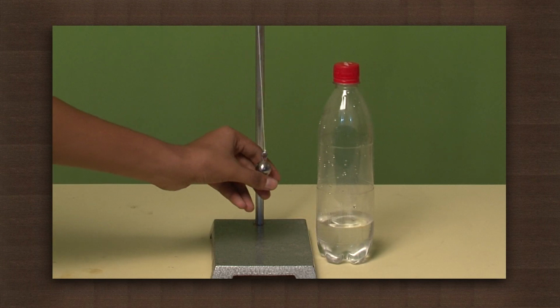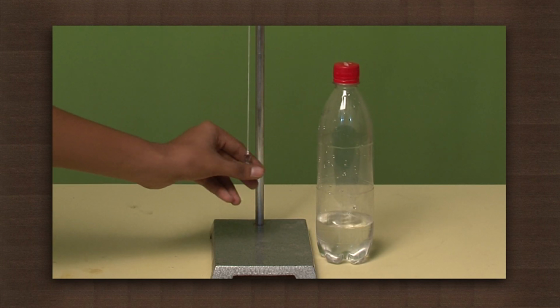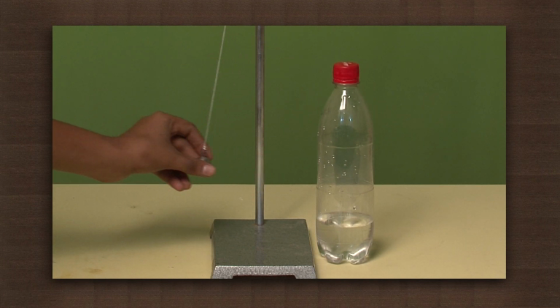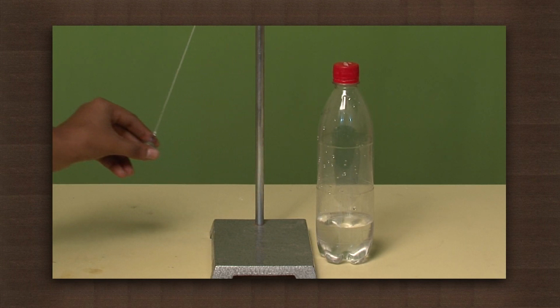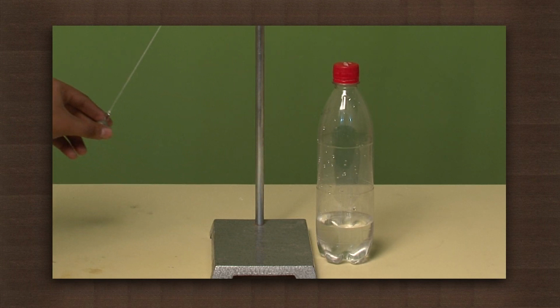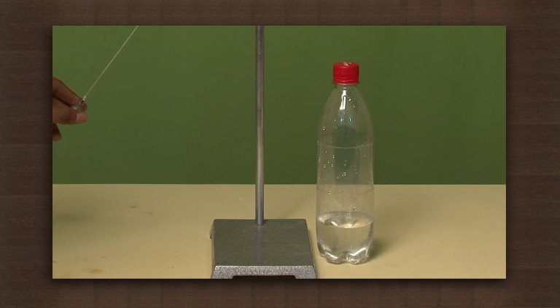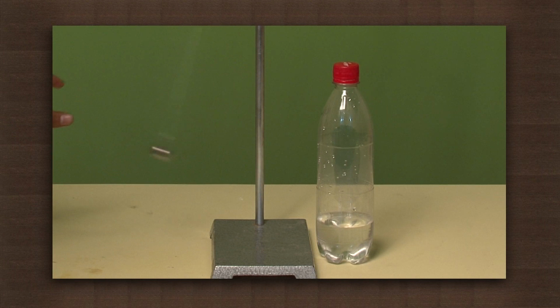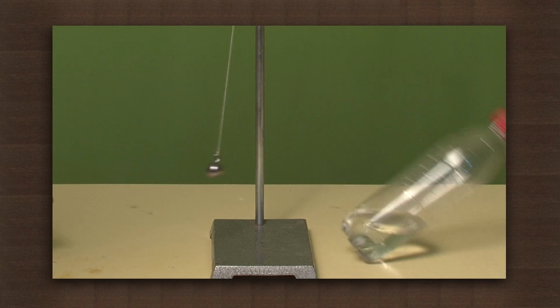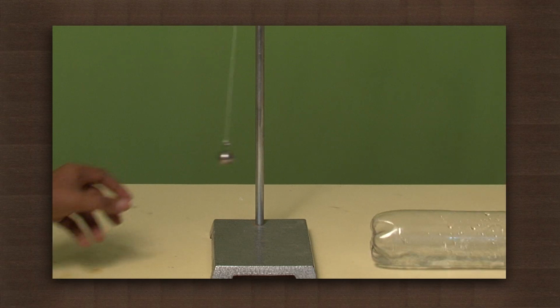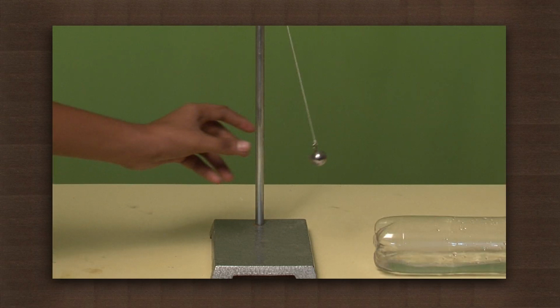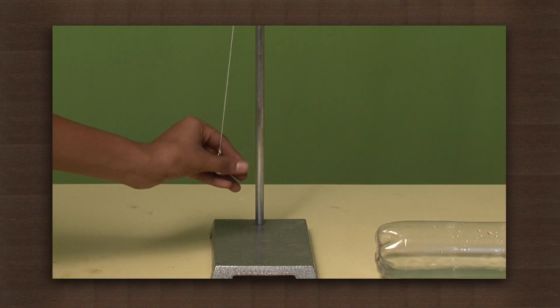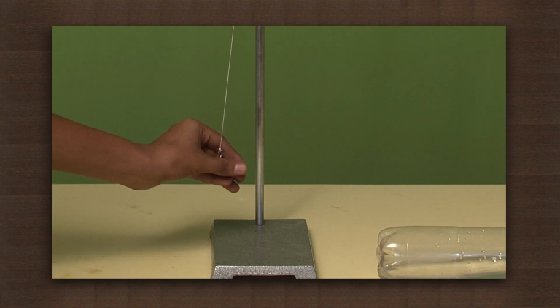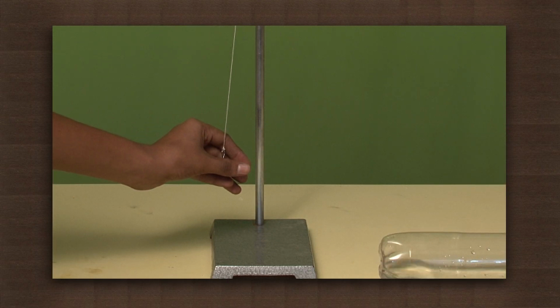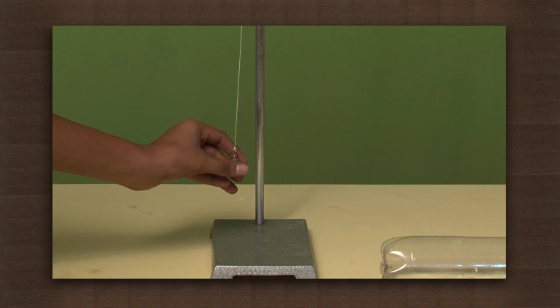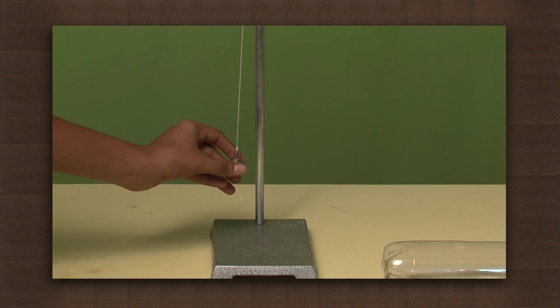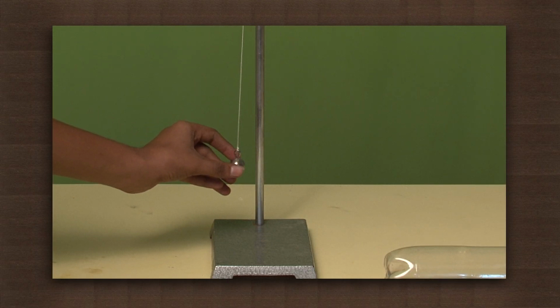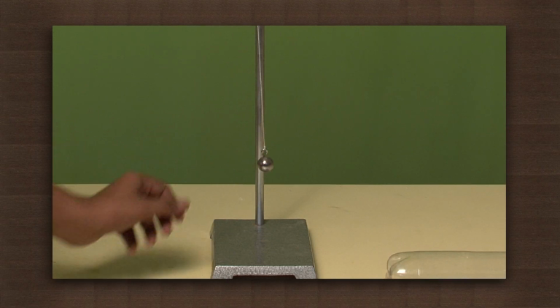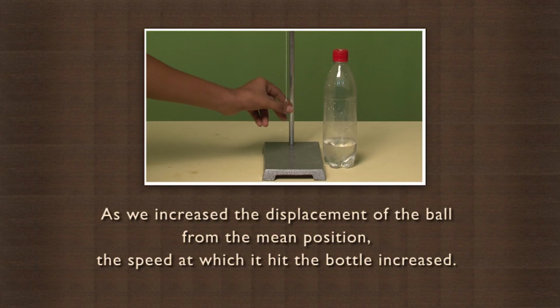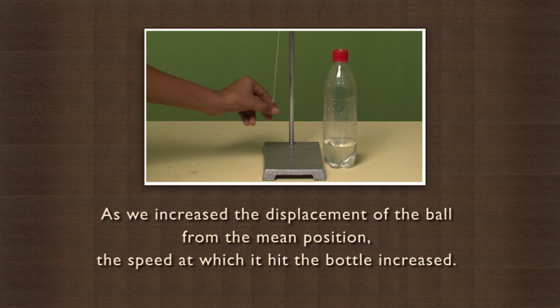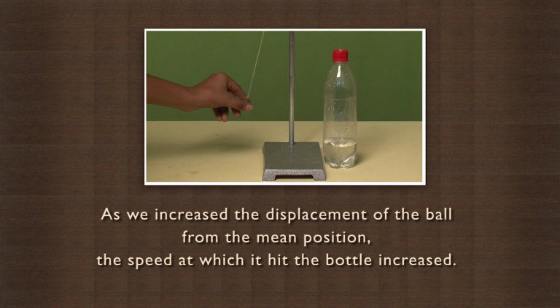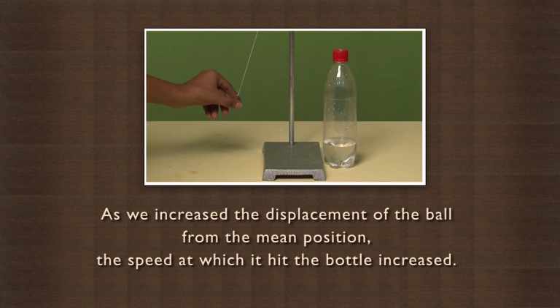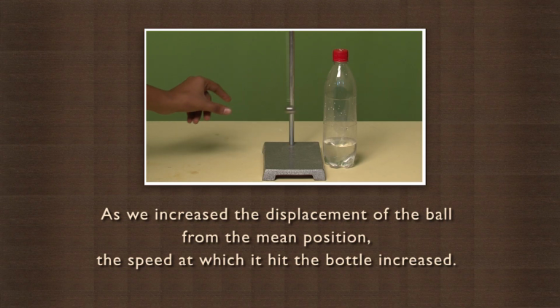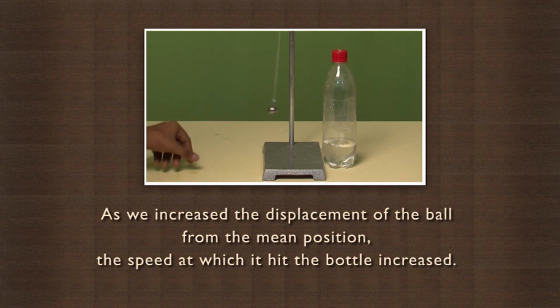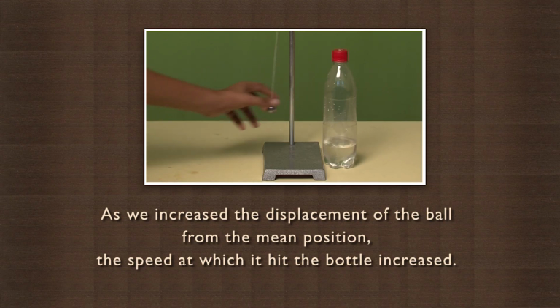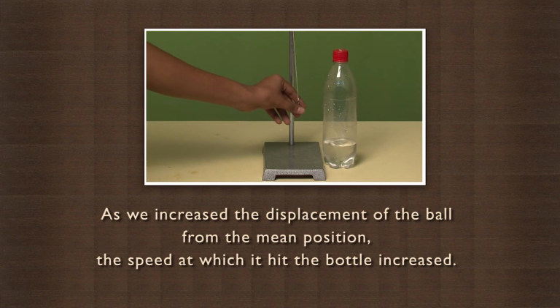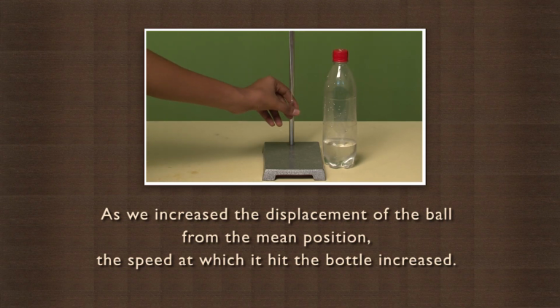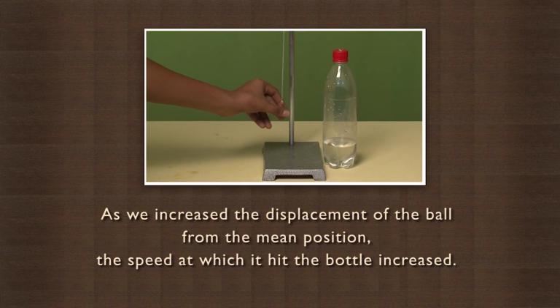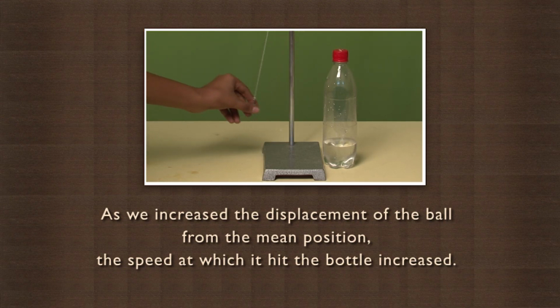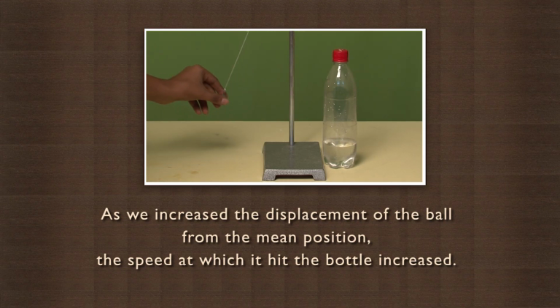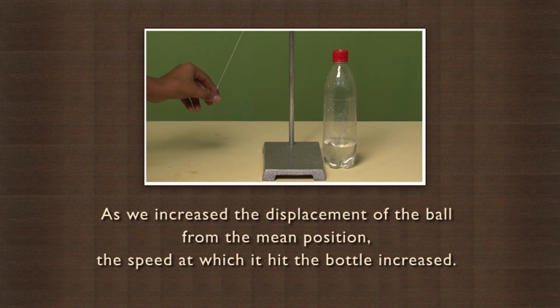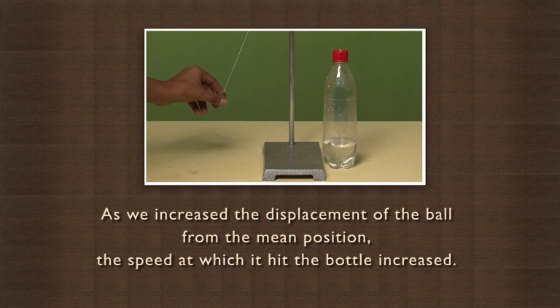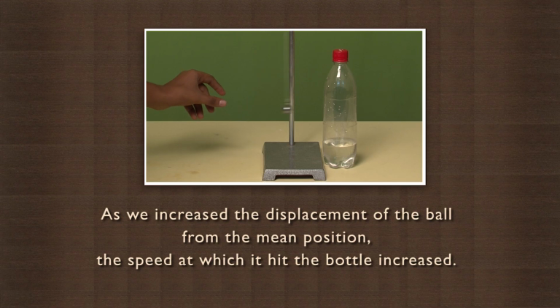The bottle does not fall. Now take the ball as far as you can and leave it. It topples the bottle. As we increase the displacement of the ball from the mean position, the speed at which it hit the bottle increased.